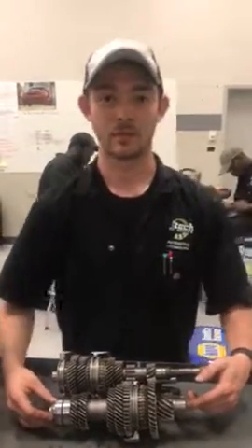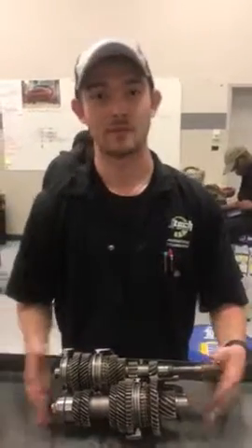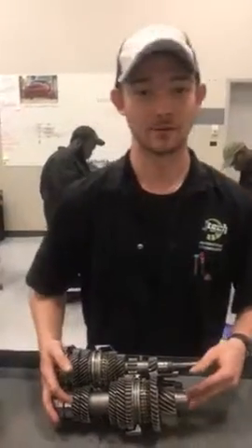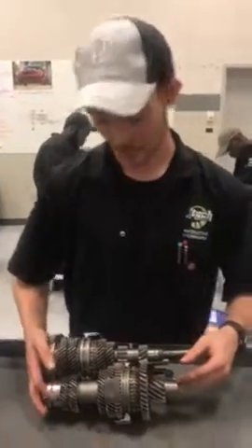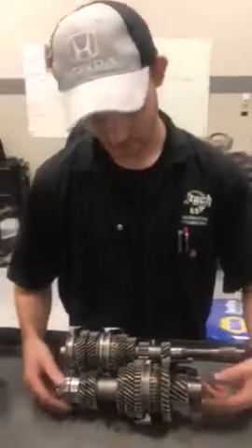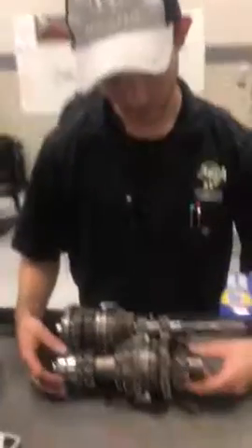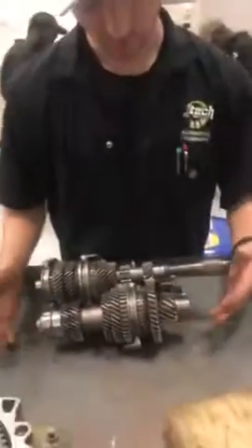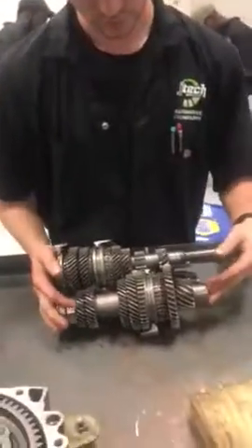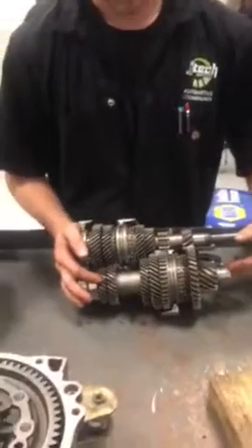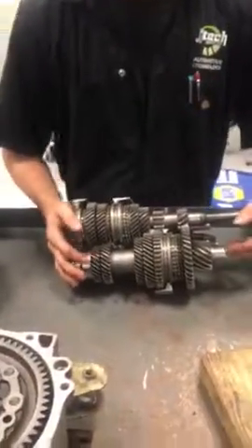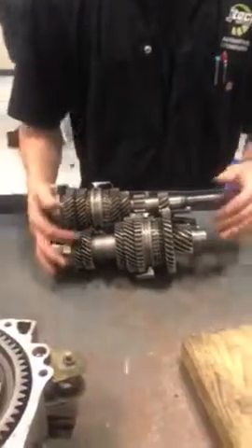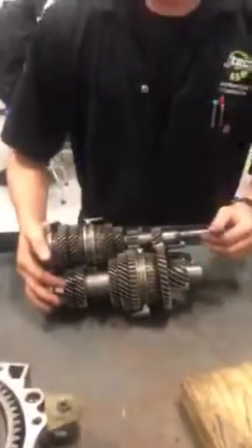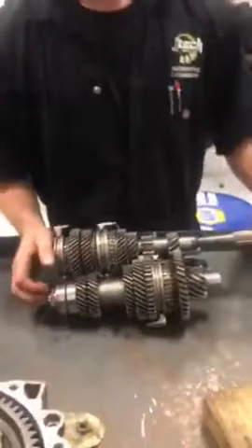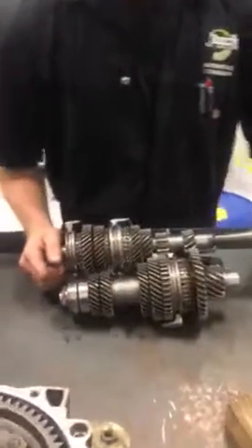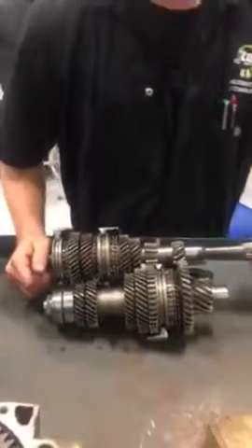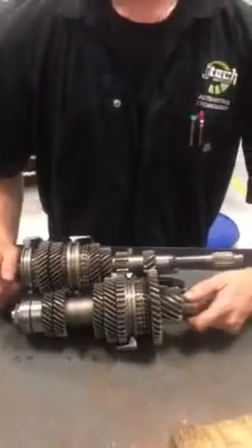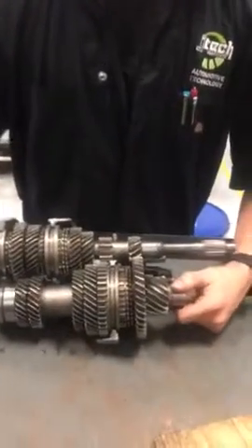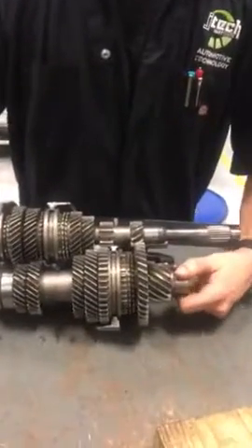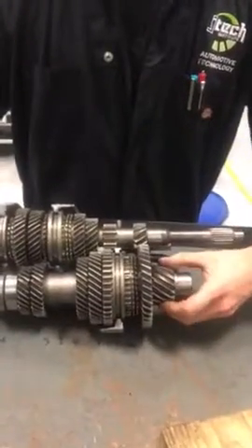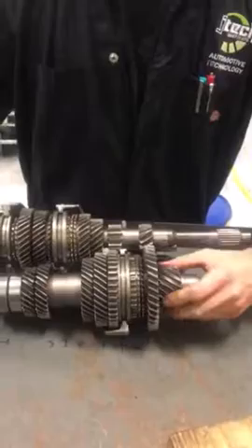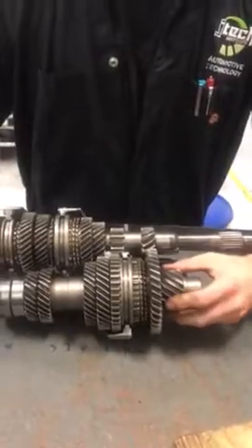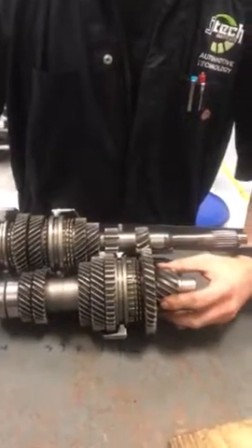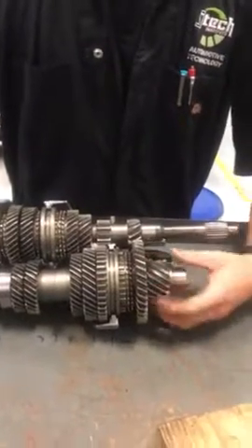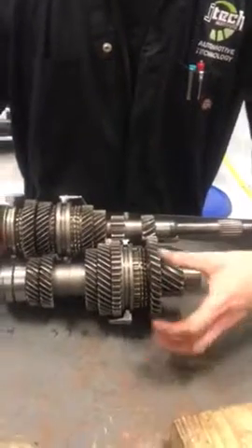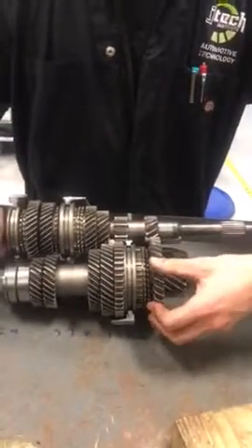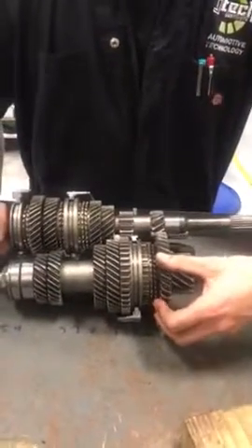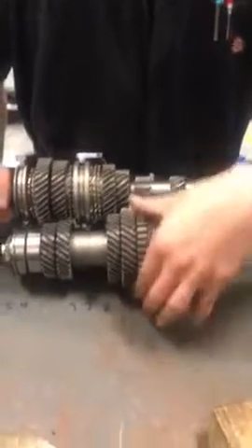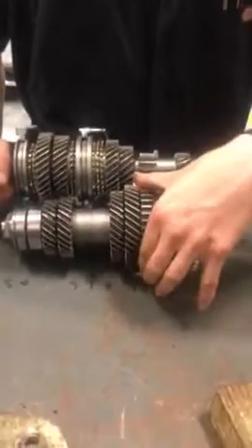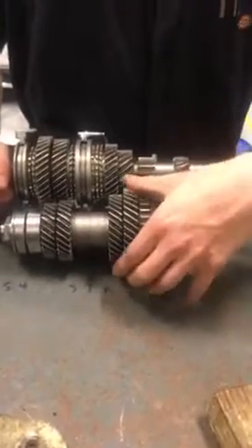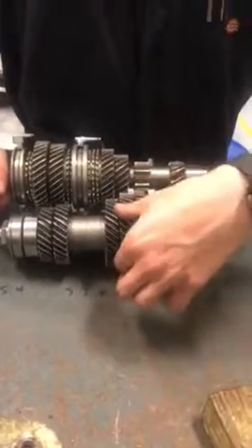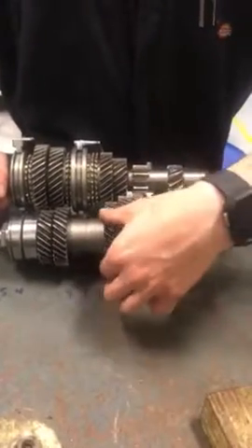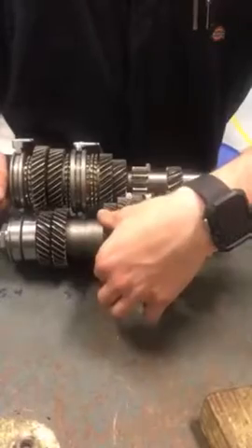Hey guys, I'm Michael Hoffman at J Tech. Today we're going to be going over a transaxle. So basically your main shaft and your counter shaft — you got your pinion gear, you got your first, your reverse gear, second, third.